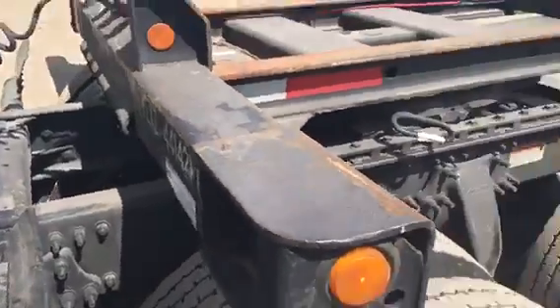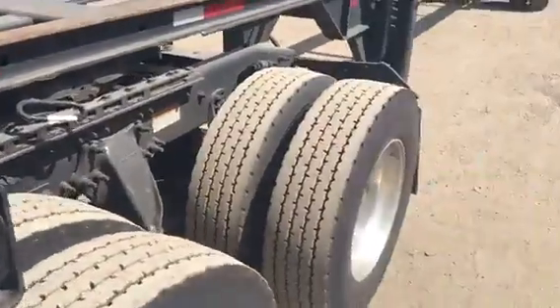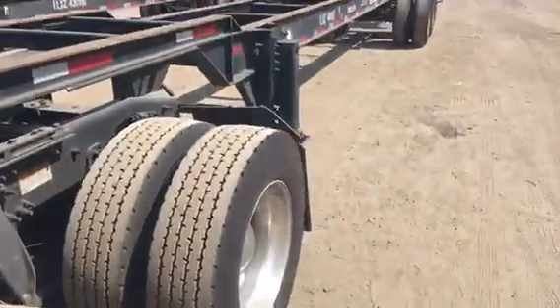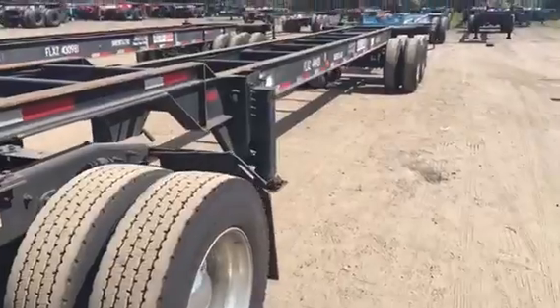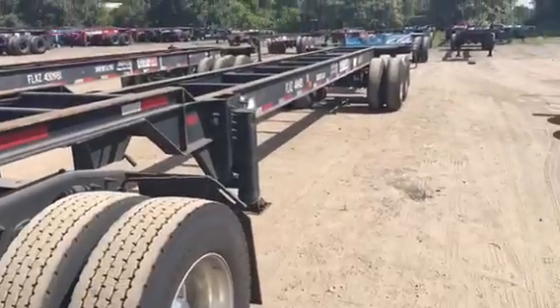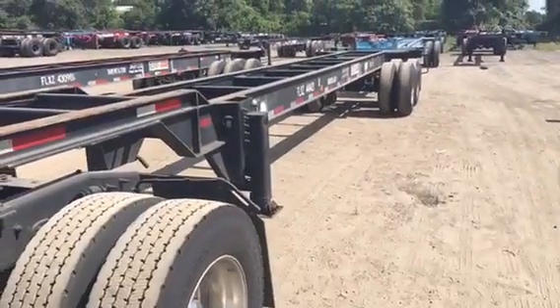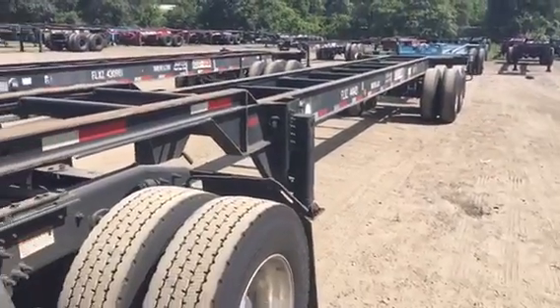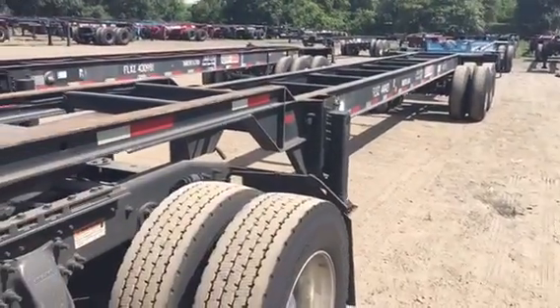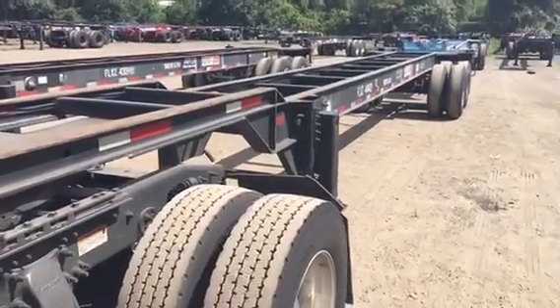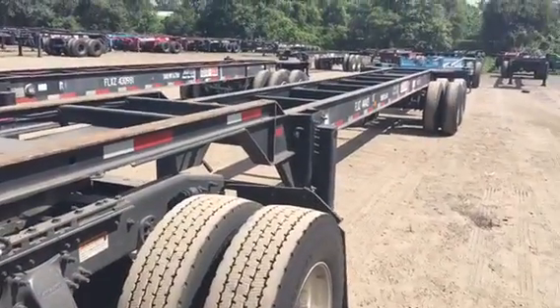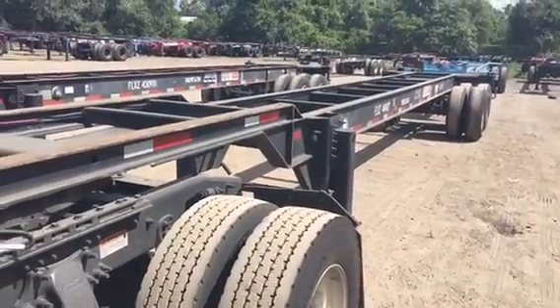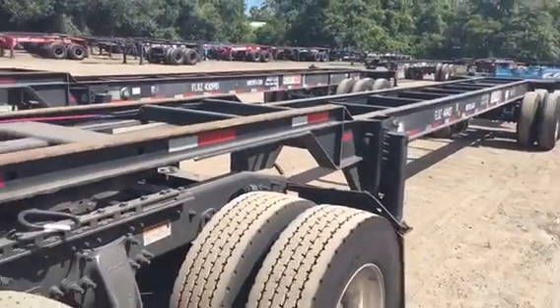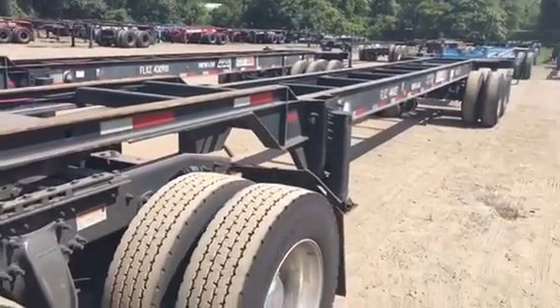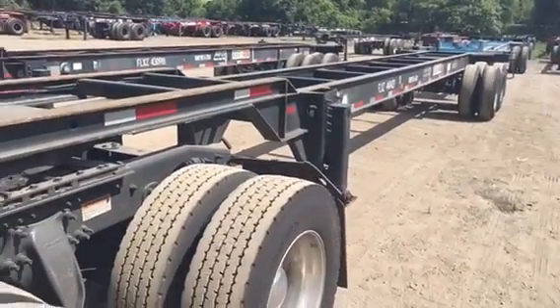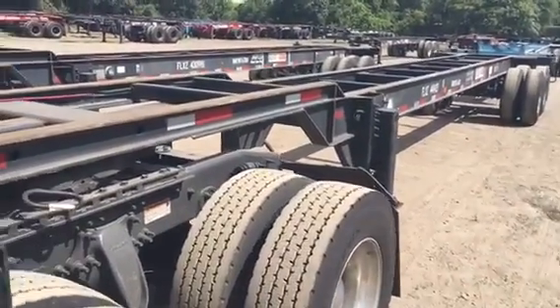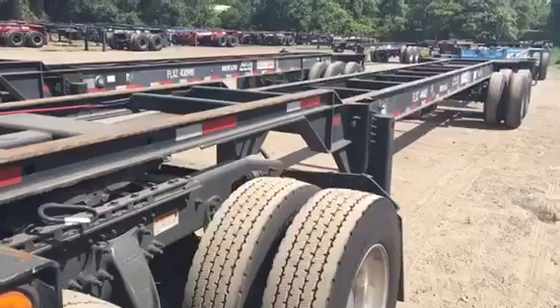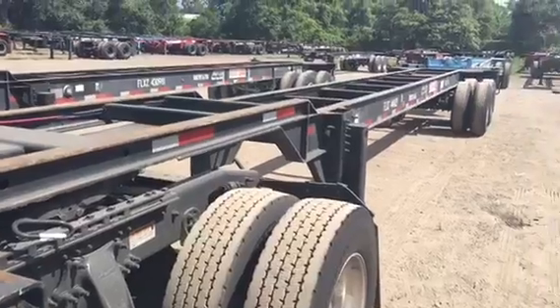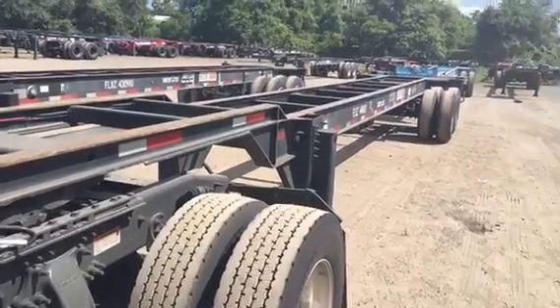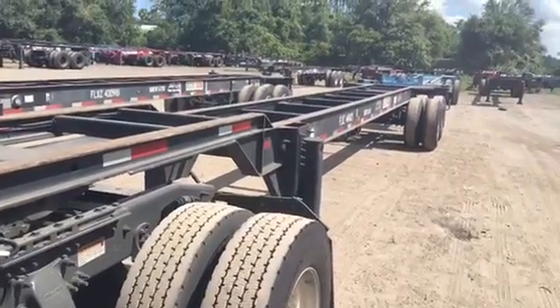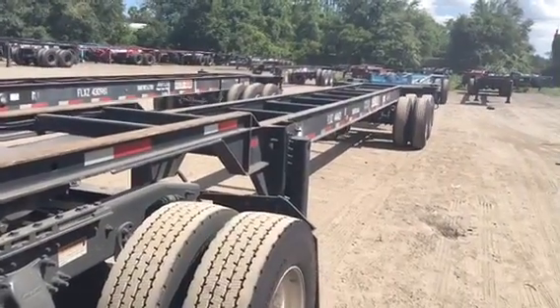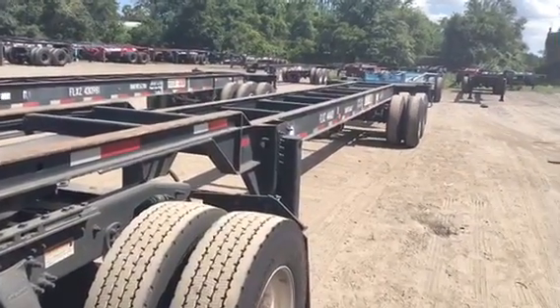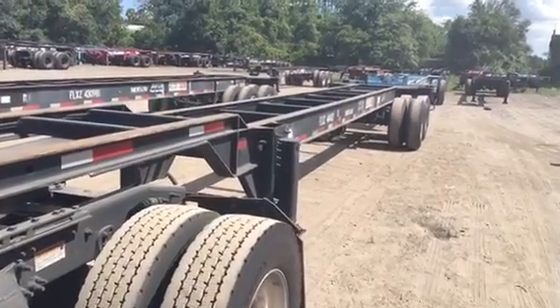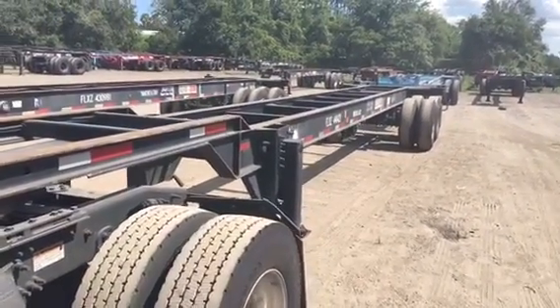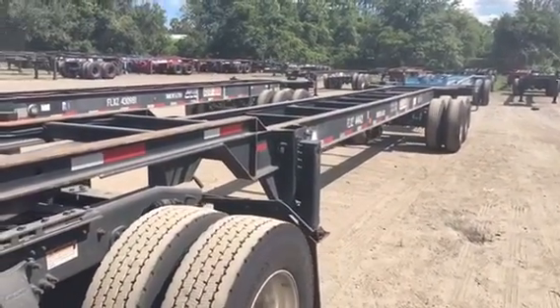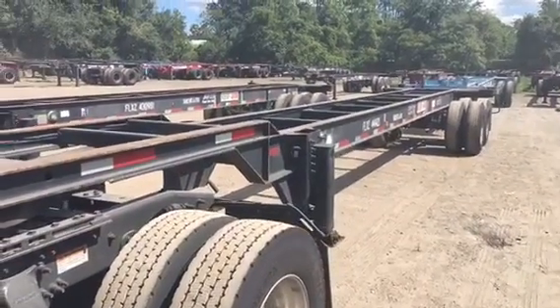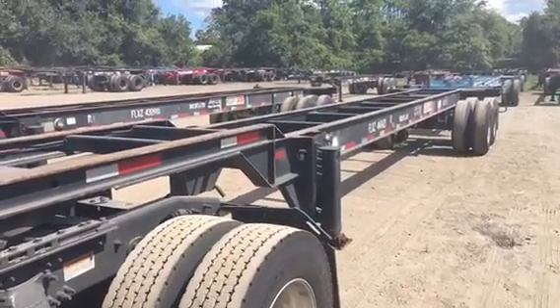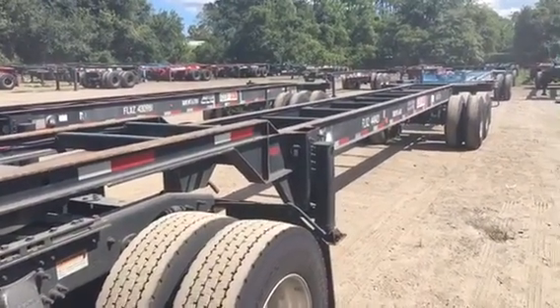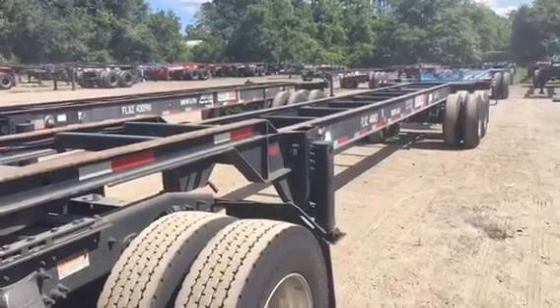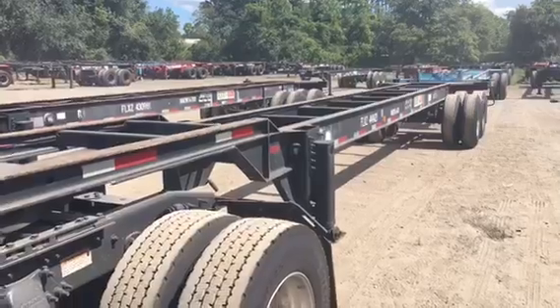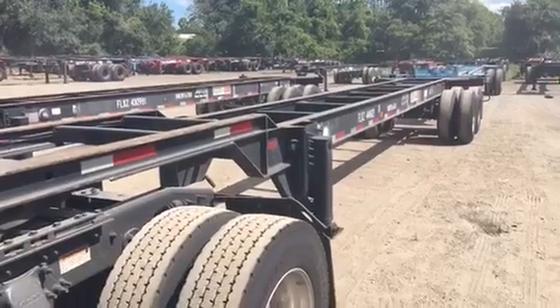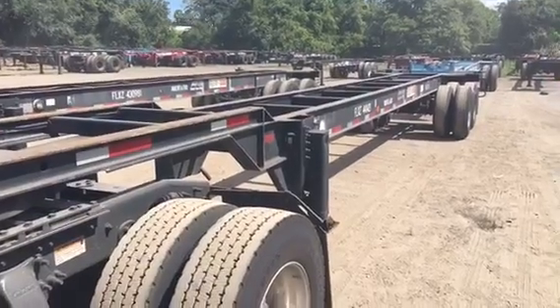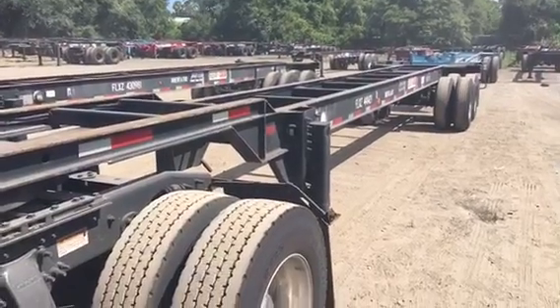Alright guys, I'm going to go ahead and get in here and get this empty container. I hope you guys learned a little bit about how we get these chassis for these containers. As always, please comment, like, and subscribe. I appreciate you guys for watching. As always, be easy. God bless y'all. Peace.